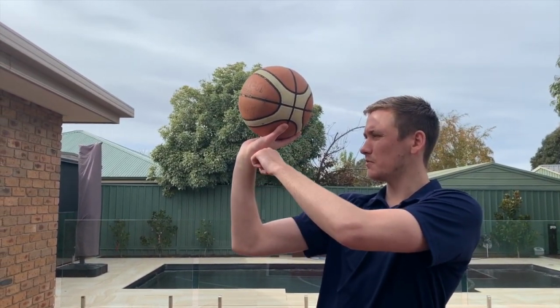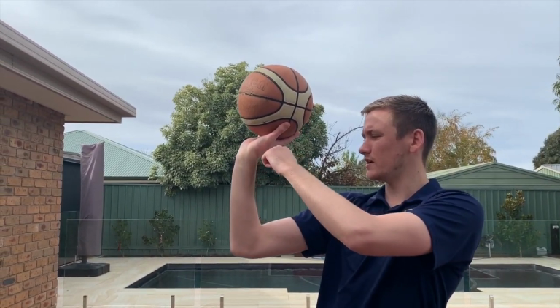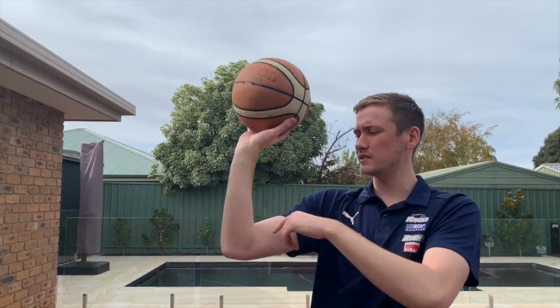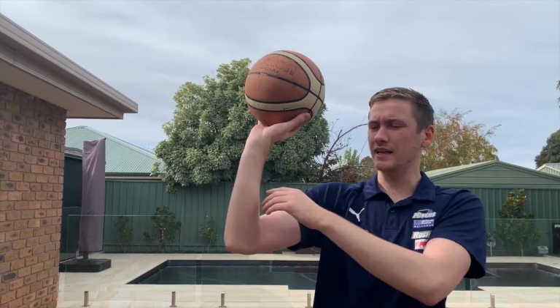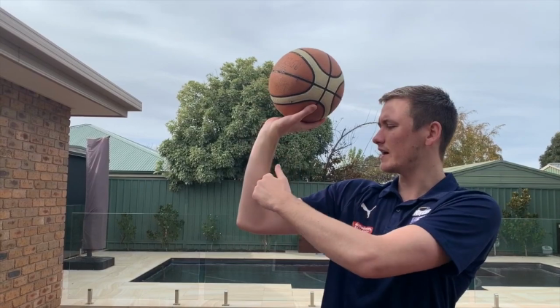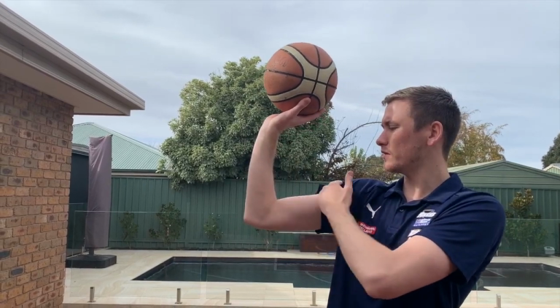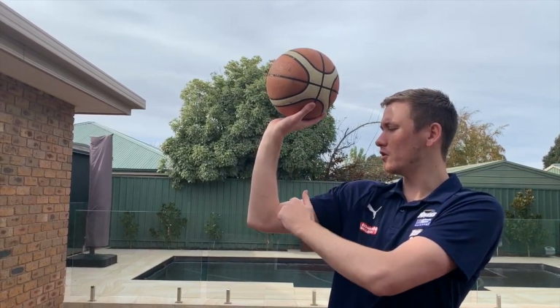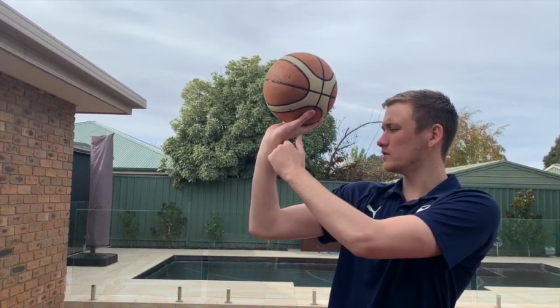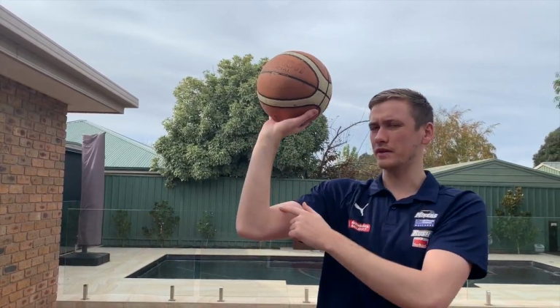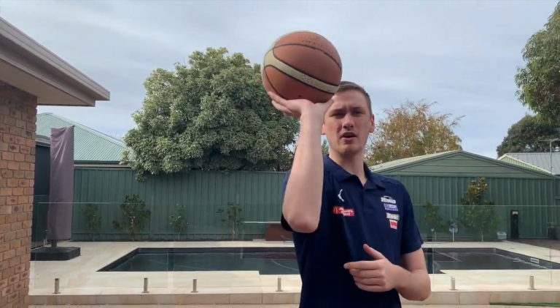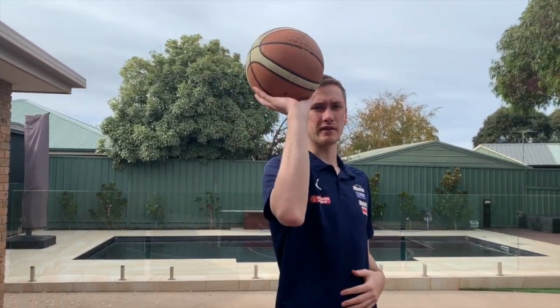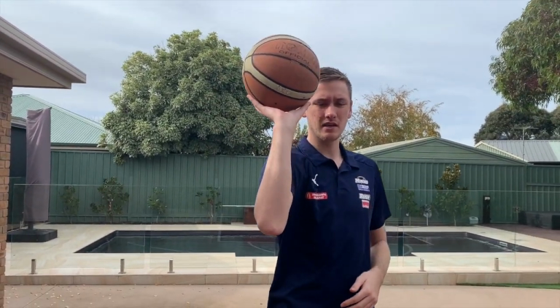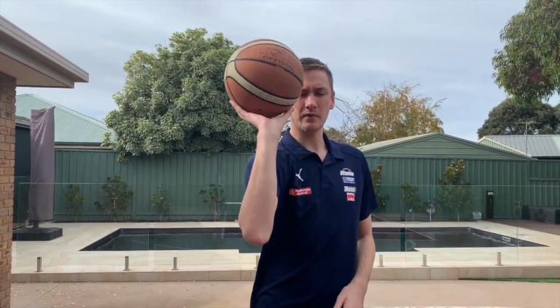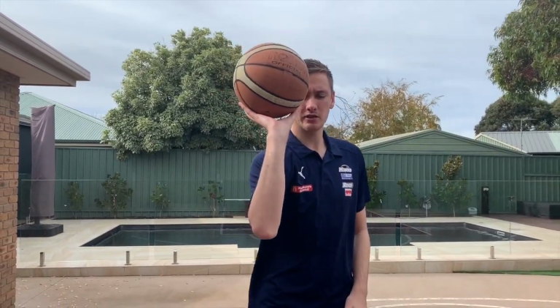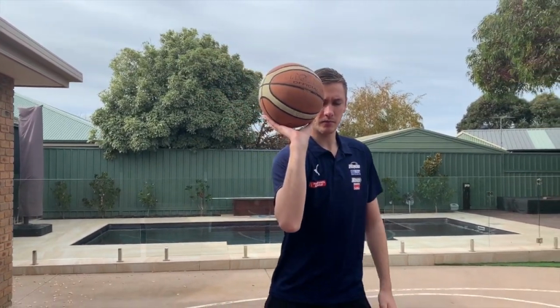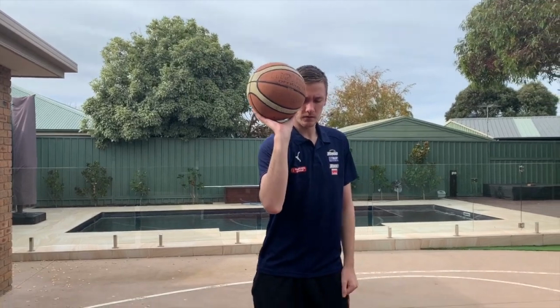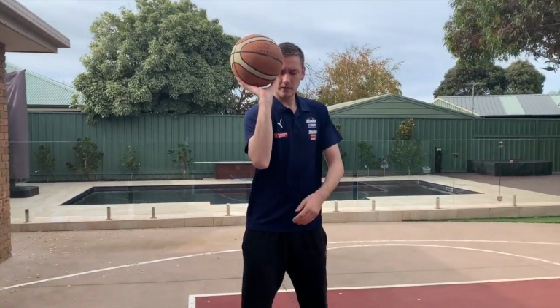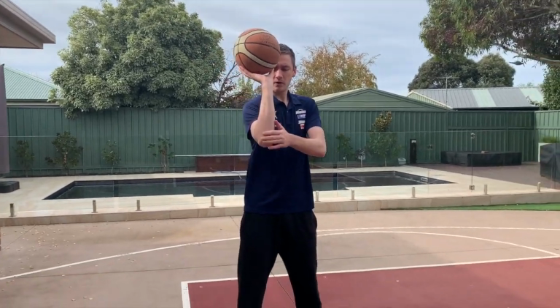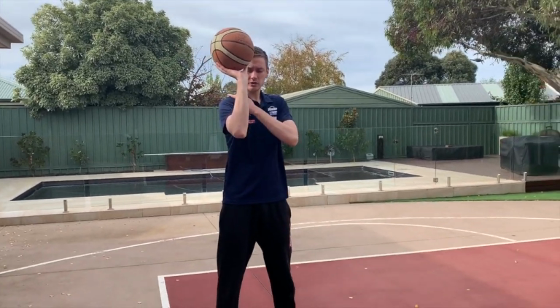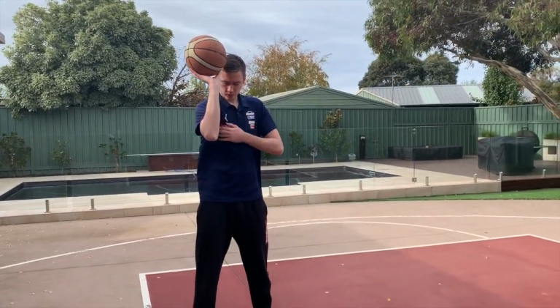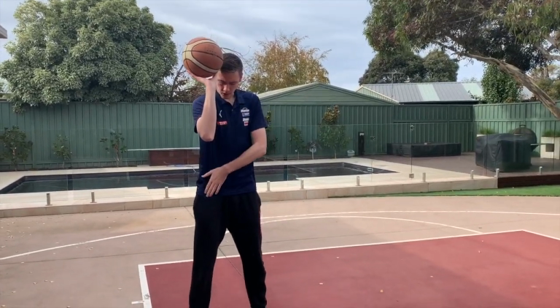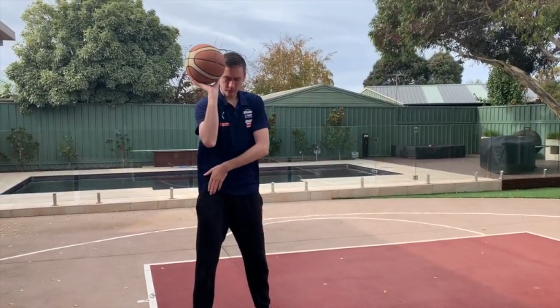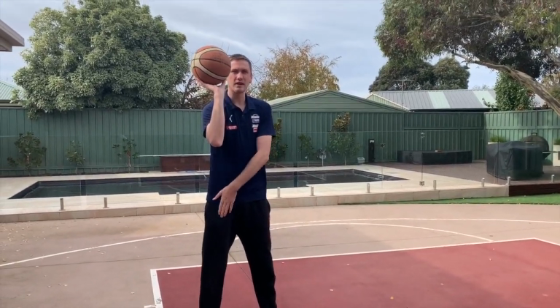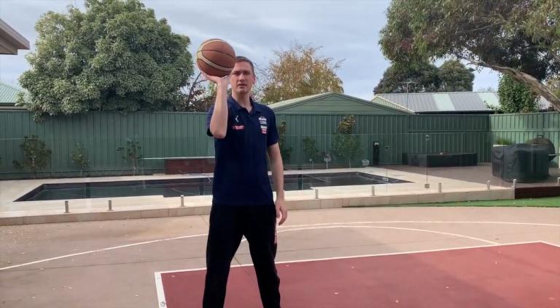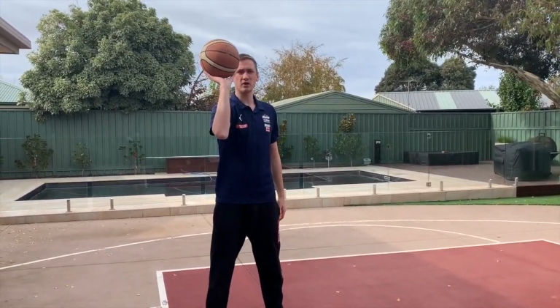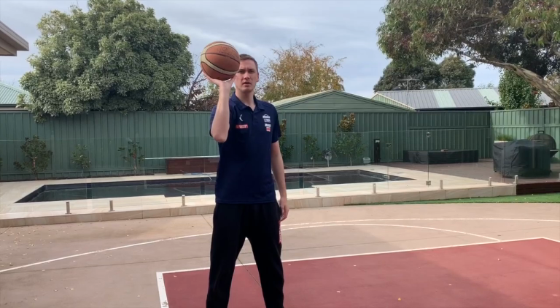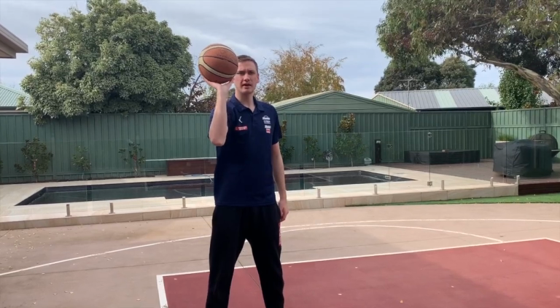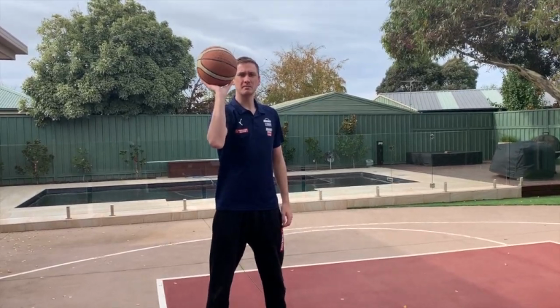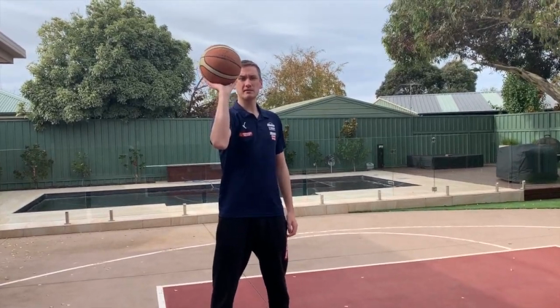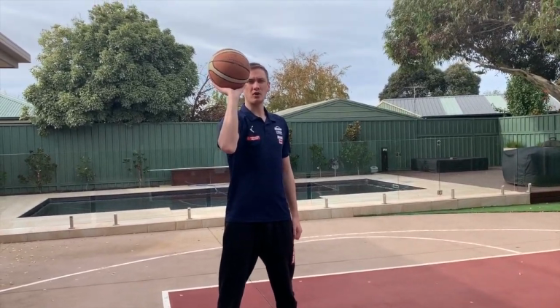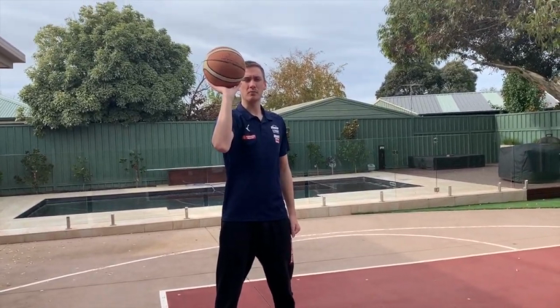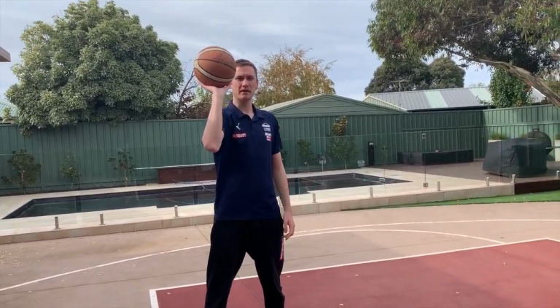There's a gap there and I want to see a nice cocked wrist, almost at 90 degrees, and the same with your elbow to your shoulder — also at 90 degrees. When you're ready to shoot the ball, your elbow and your shoulder should be aligned with your knee and your toe. That's the basics of how to hold the ball. Give that a go.